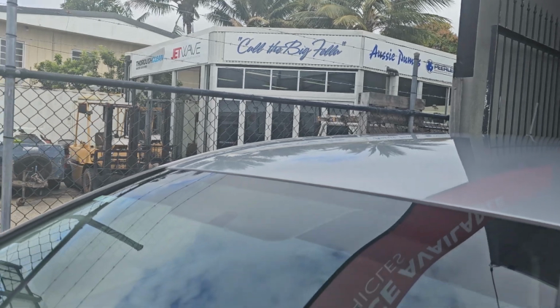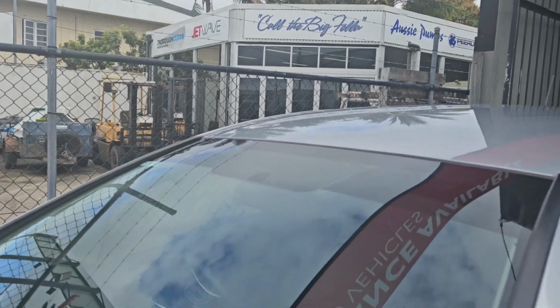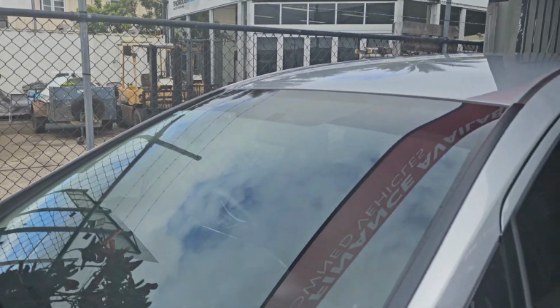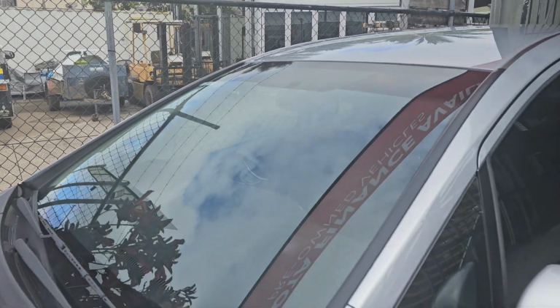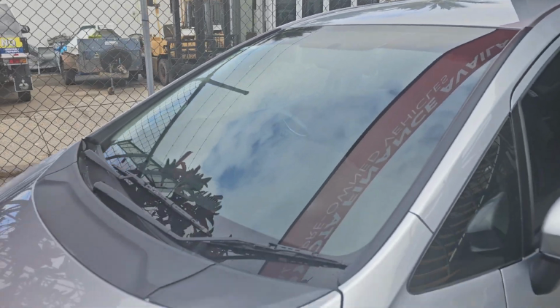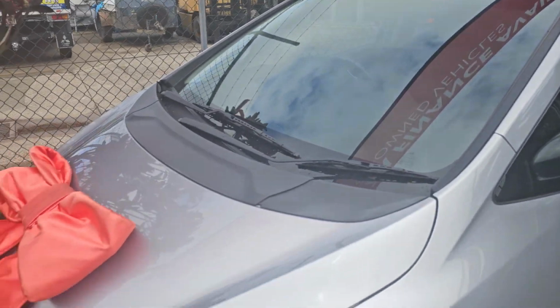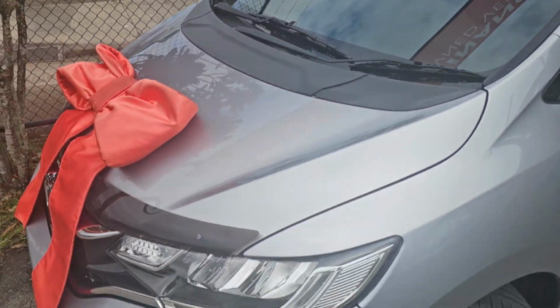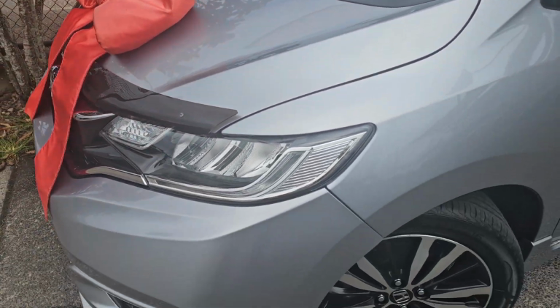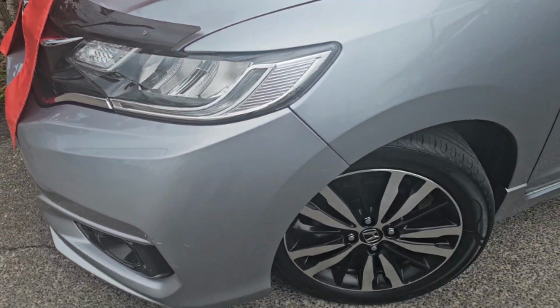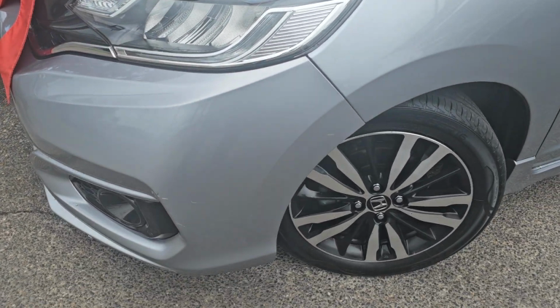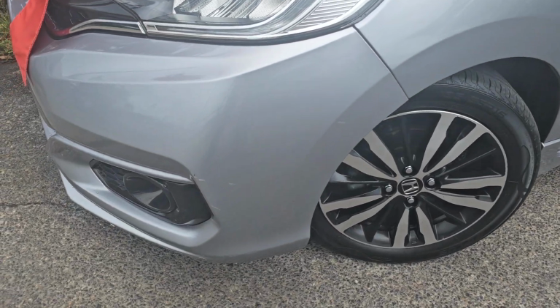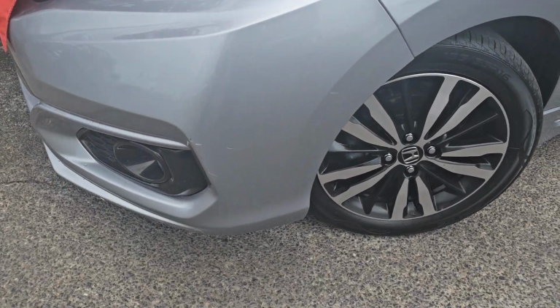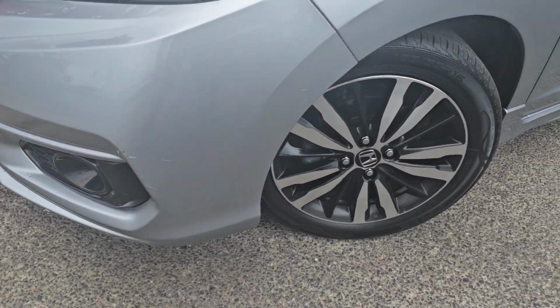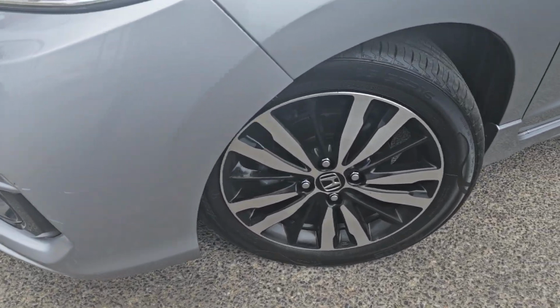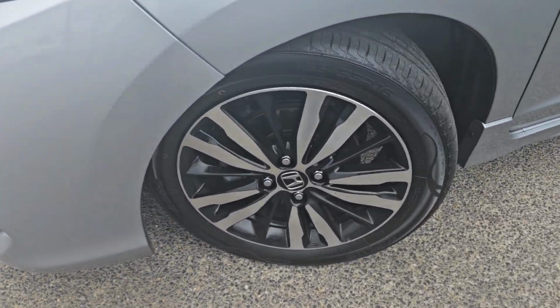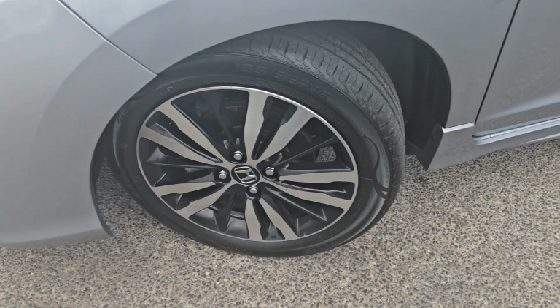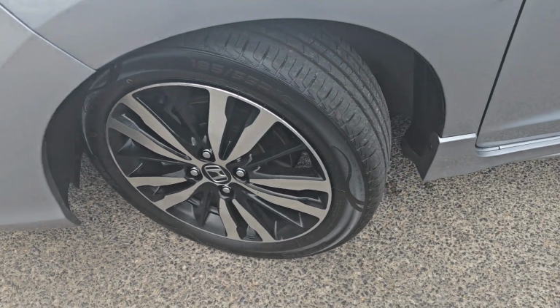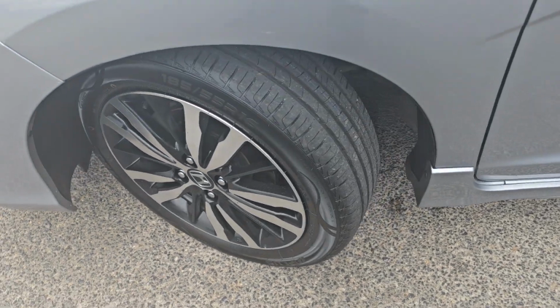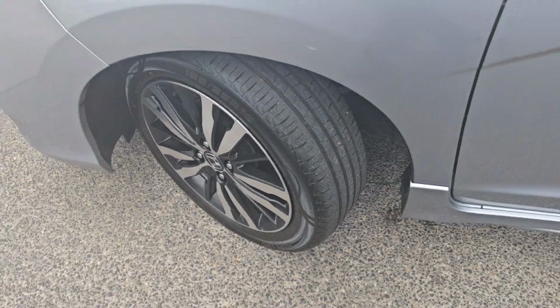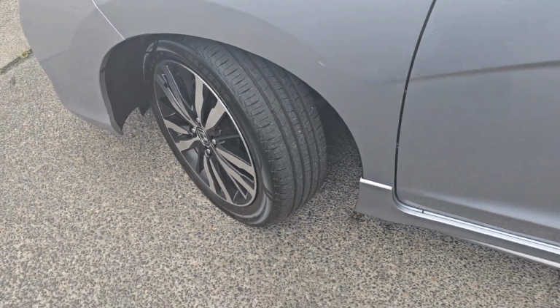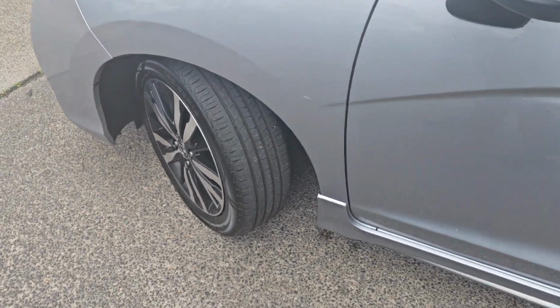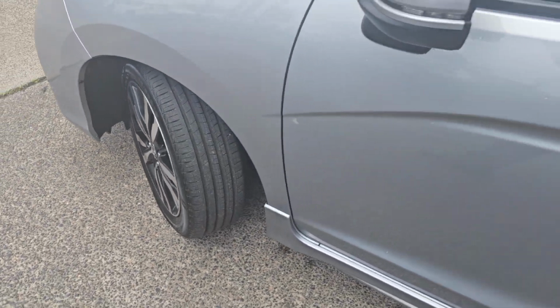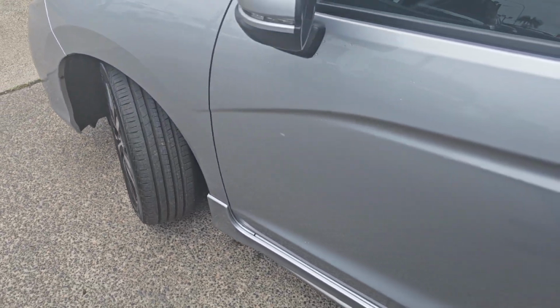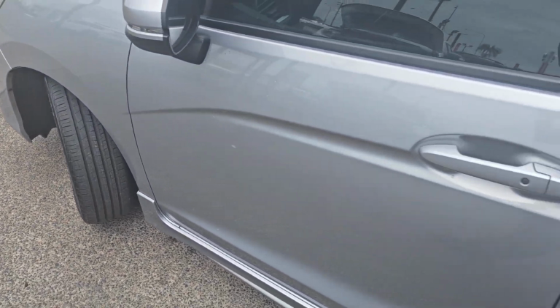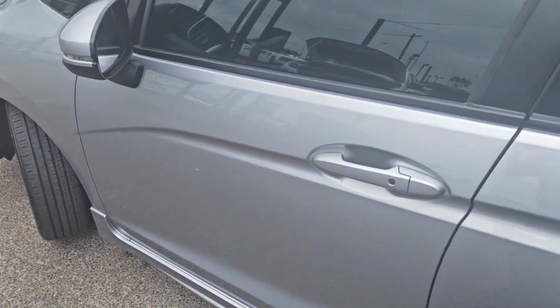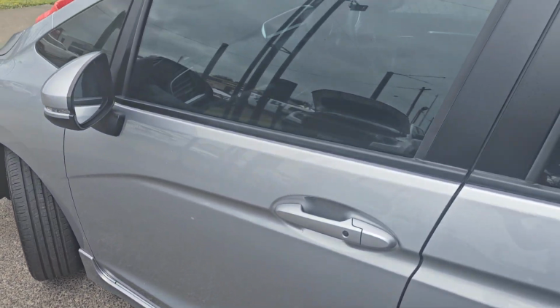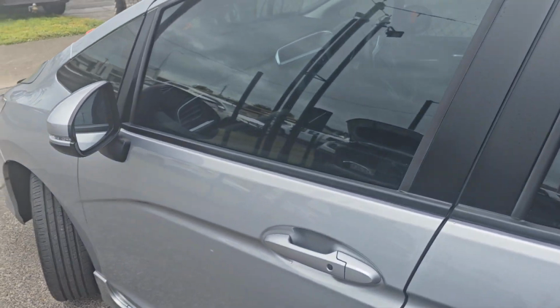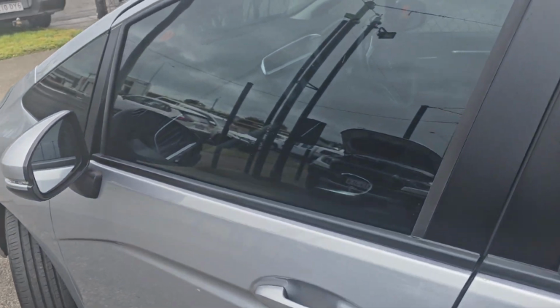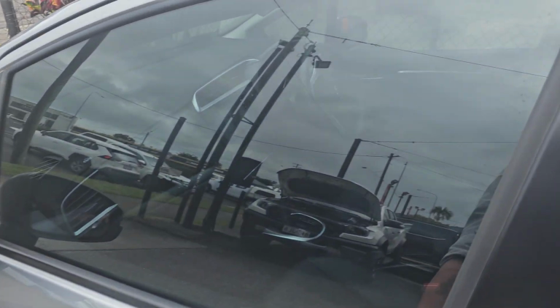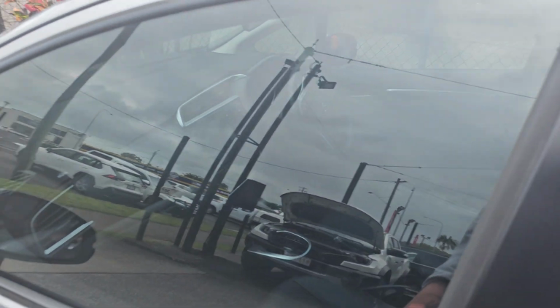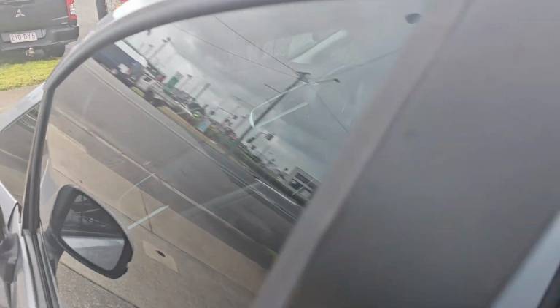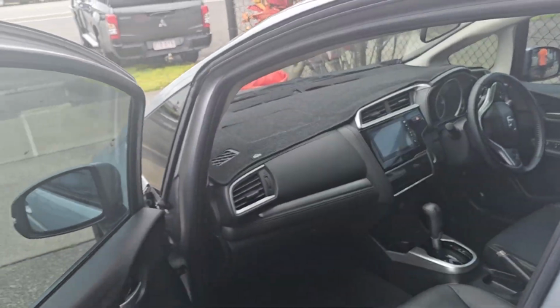I just wanted to do a little walk-around of the car before it left. It'll be a little bit dirty by the time it gets down to you guys. I just wanted to give you a quick little look around before it left here so you can see it yourself.